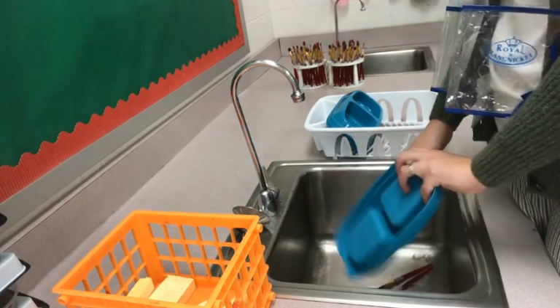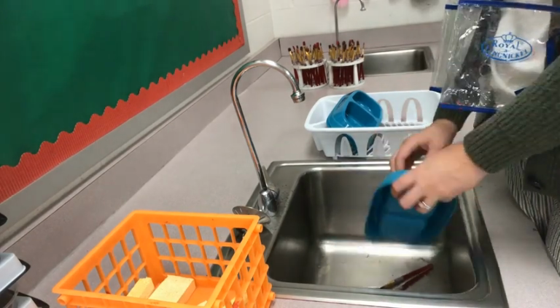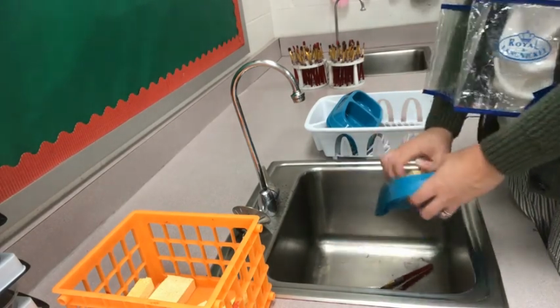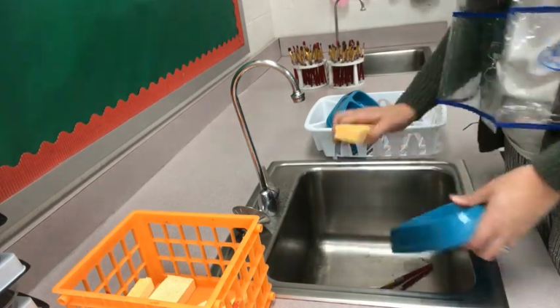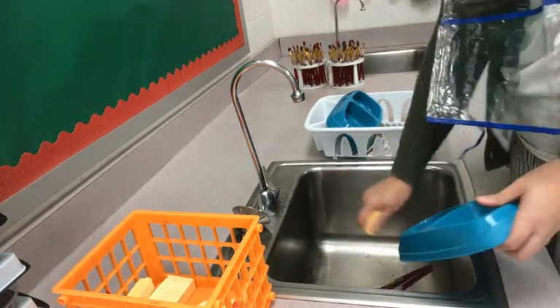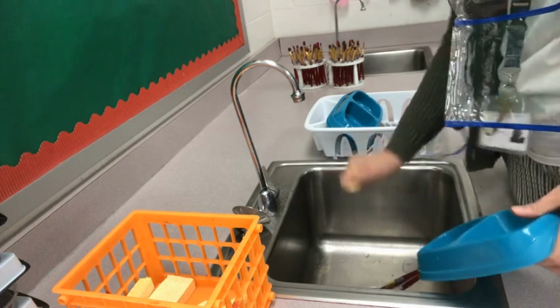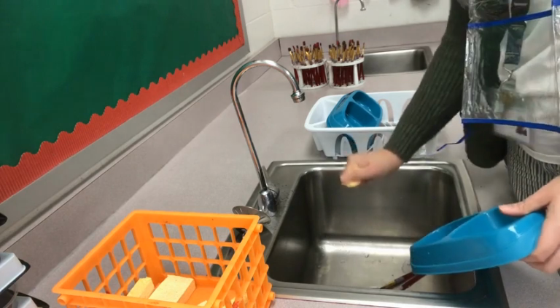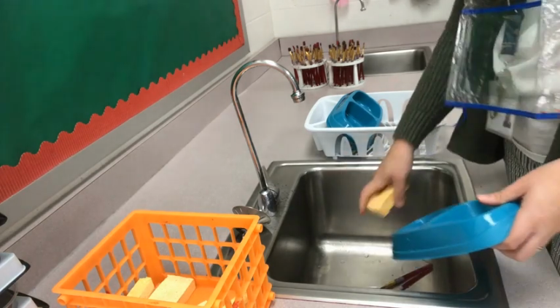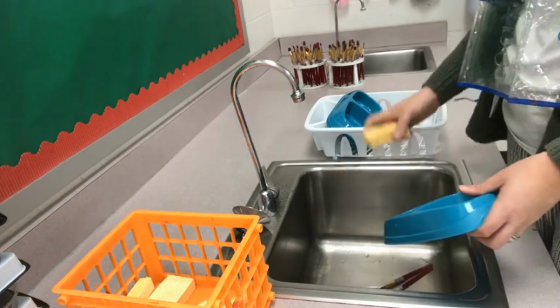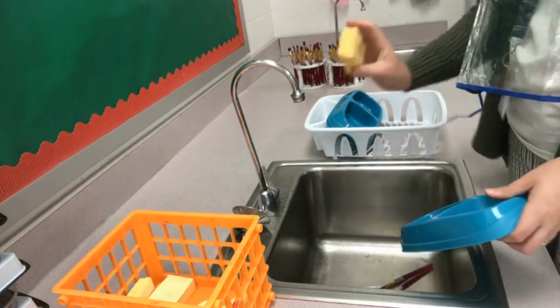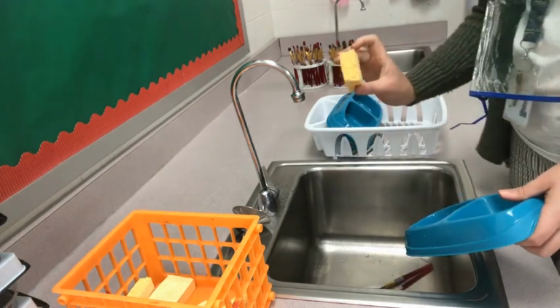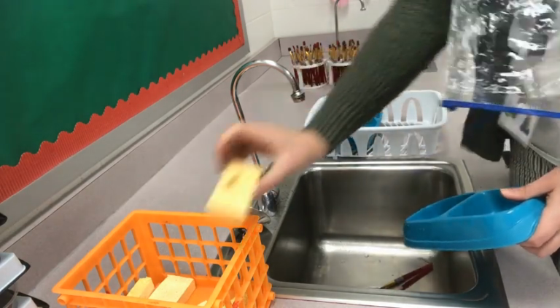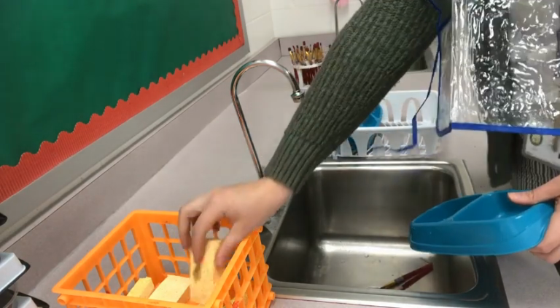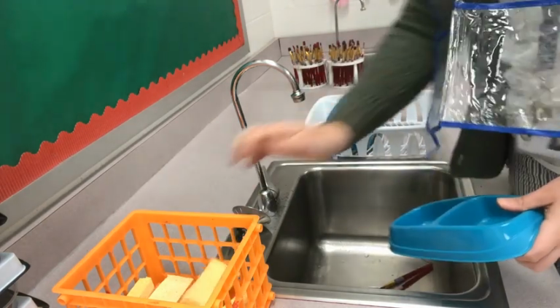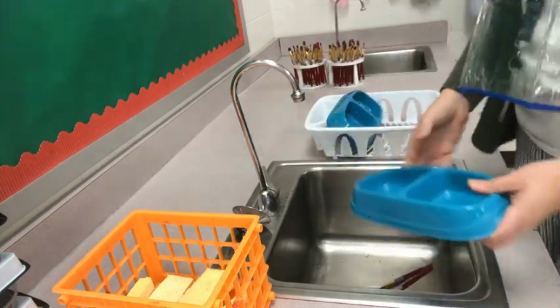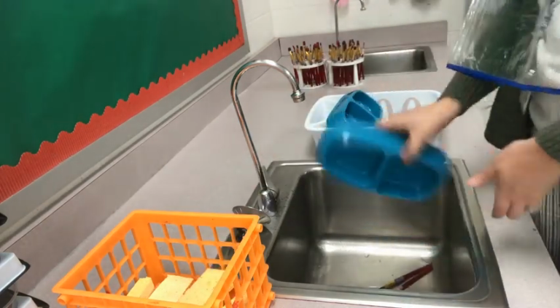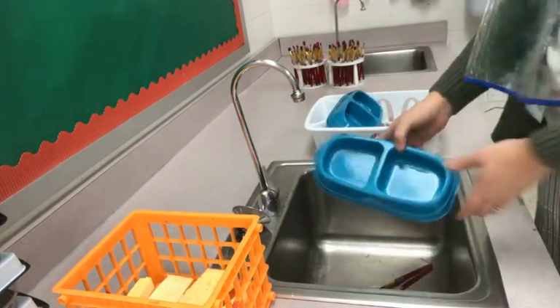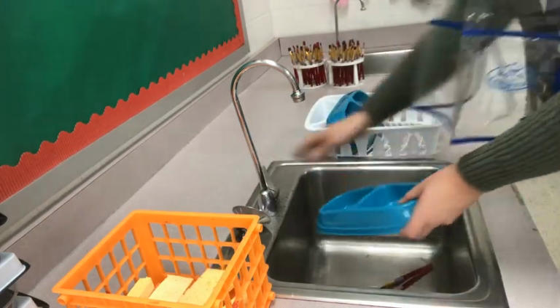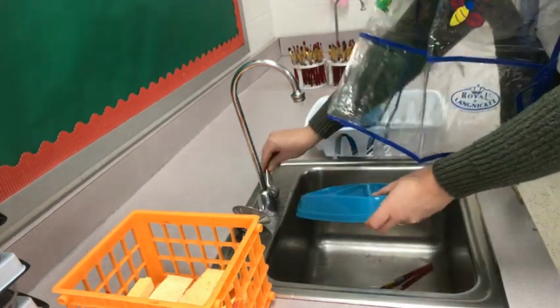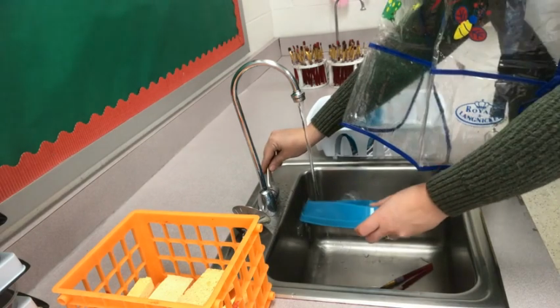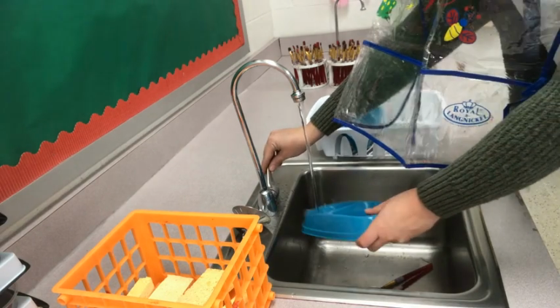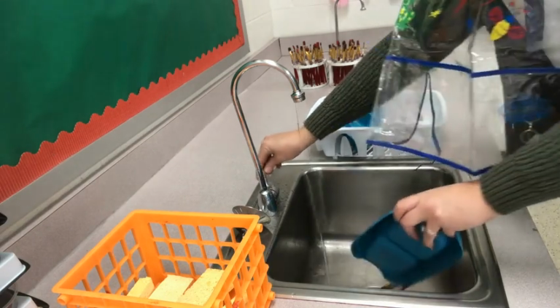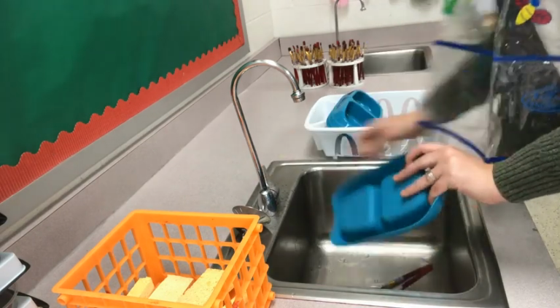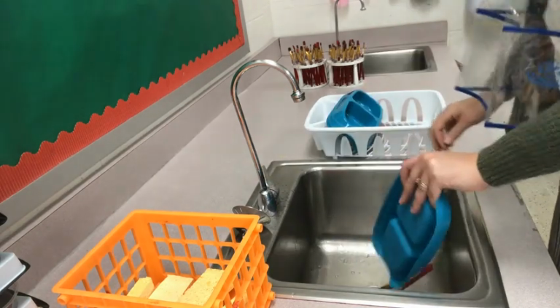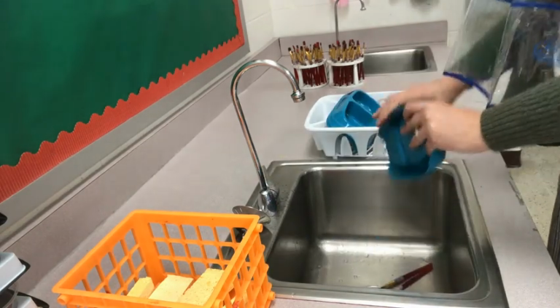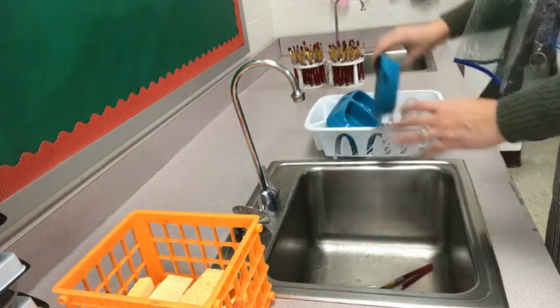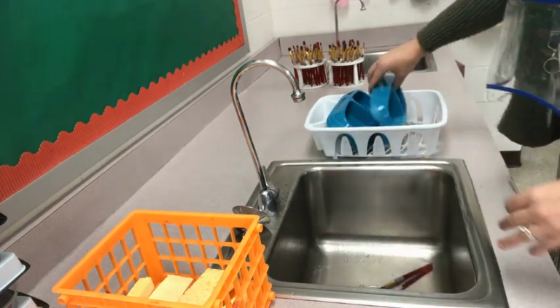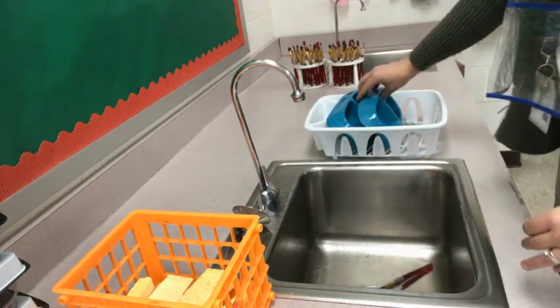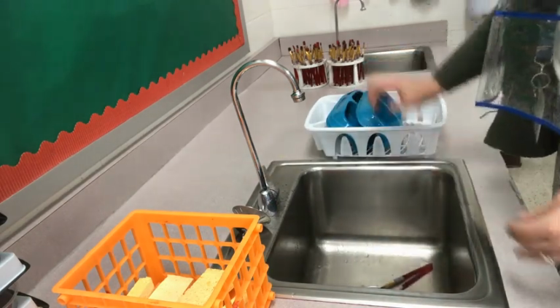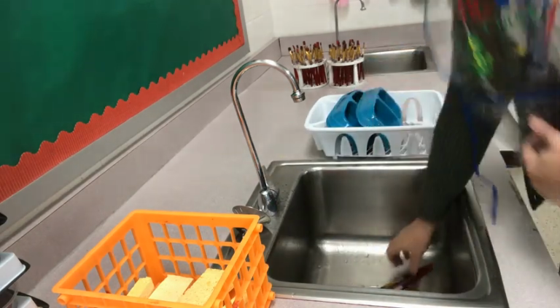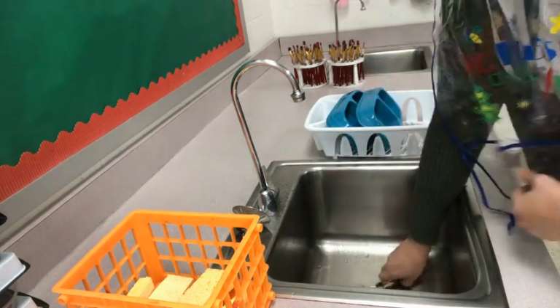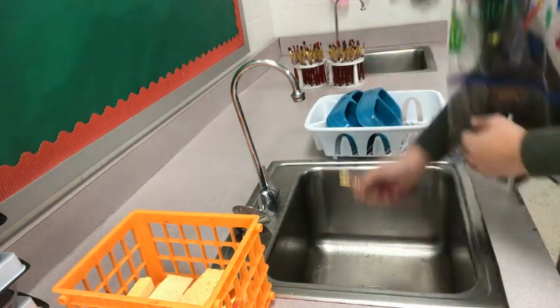Dump out the water in your water bowl. Return the sponge to the container. You may need to rinse the dirty water out of your water bowl and place it in the drying rack.